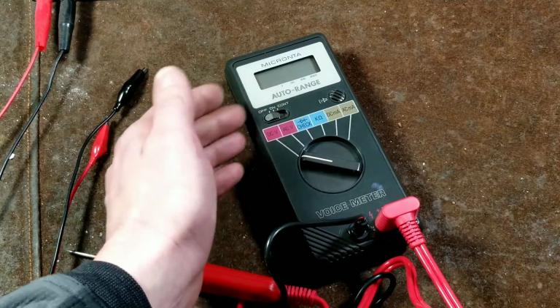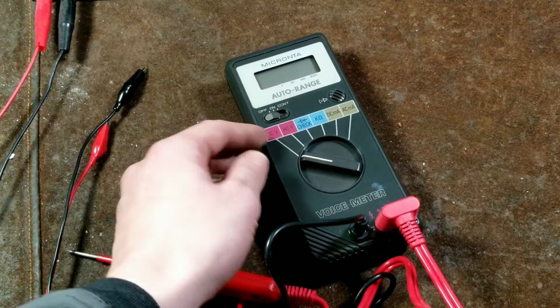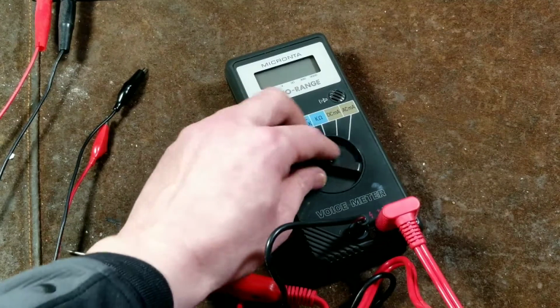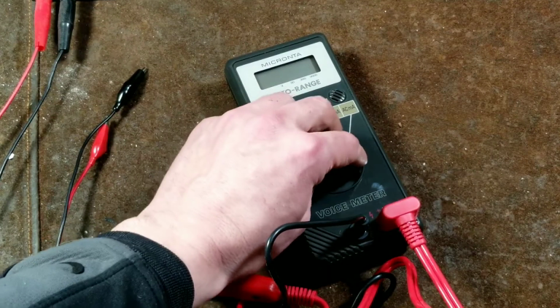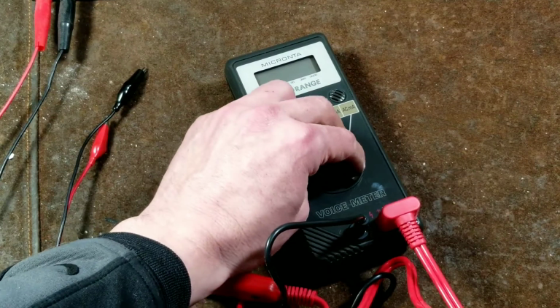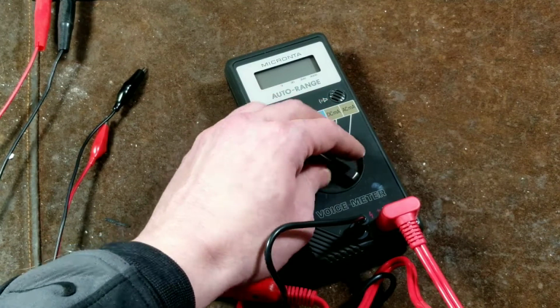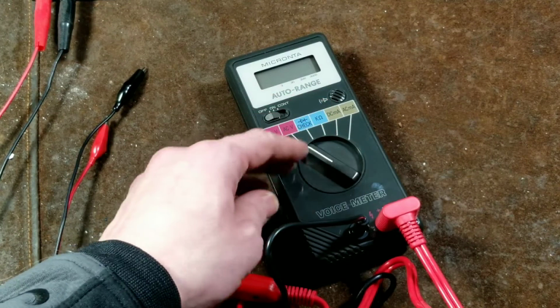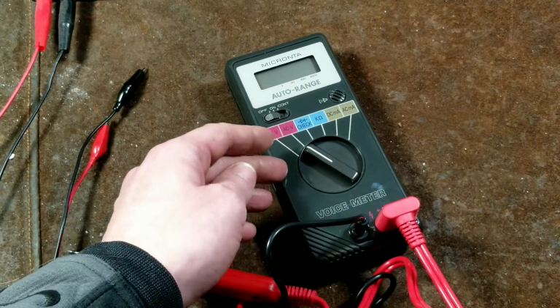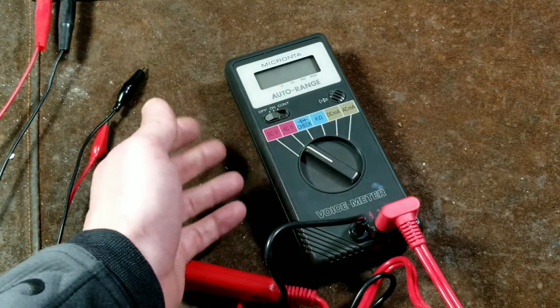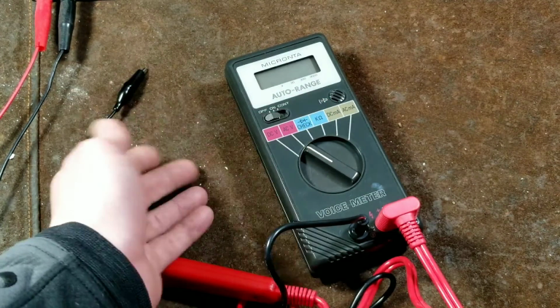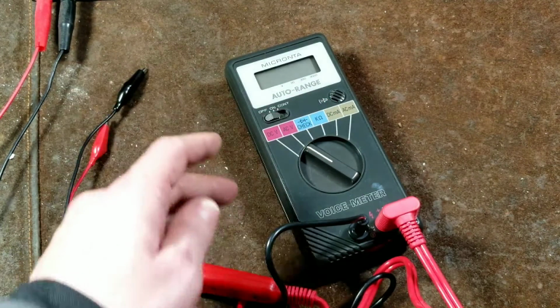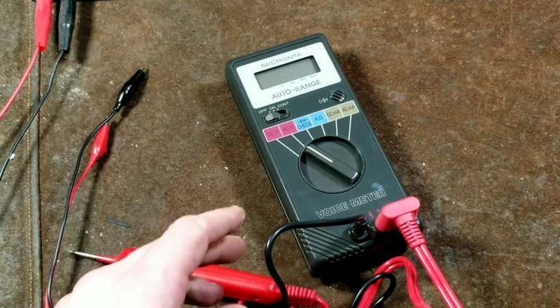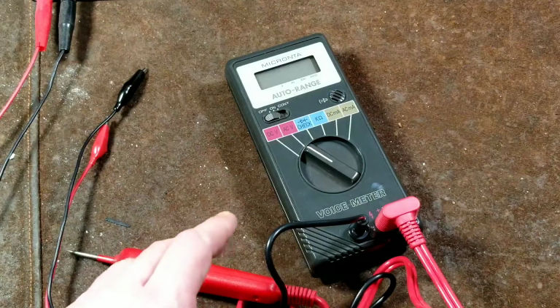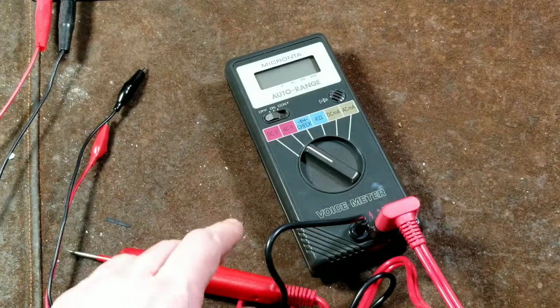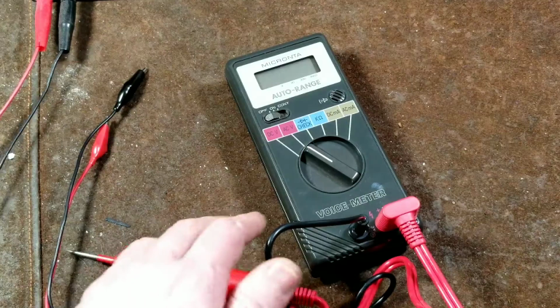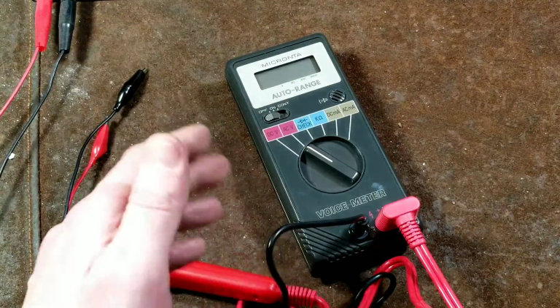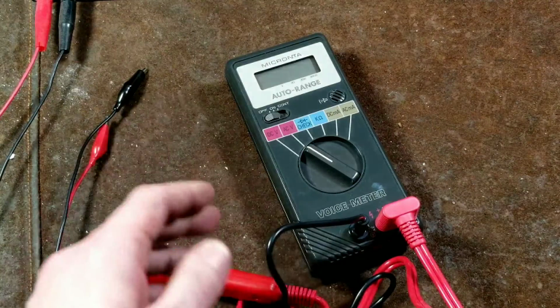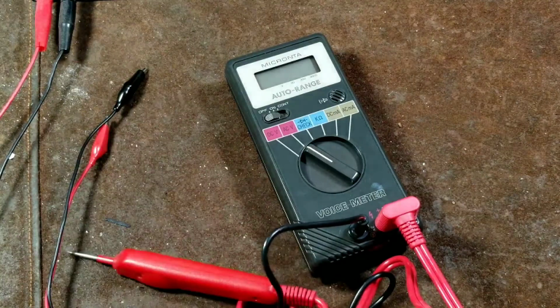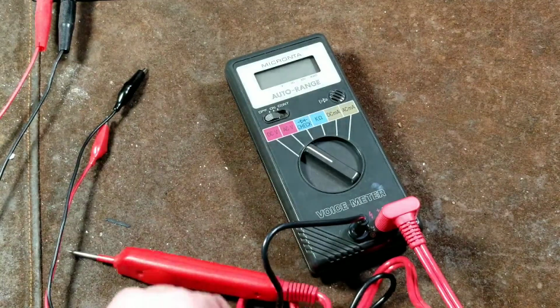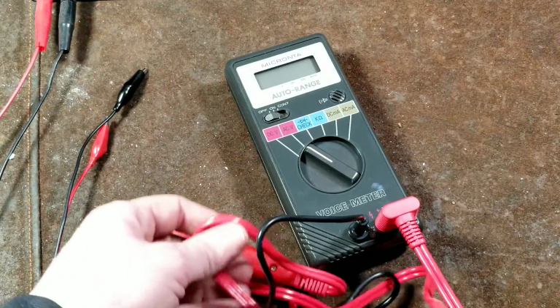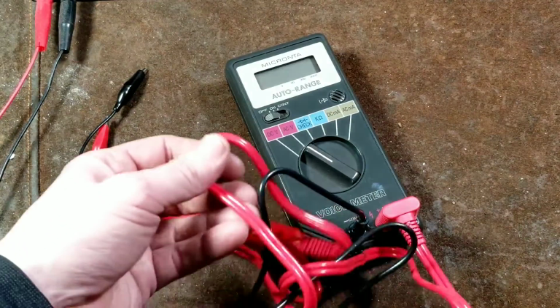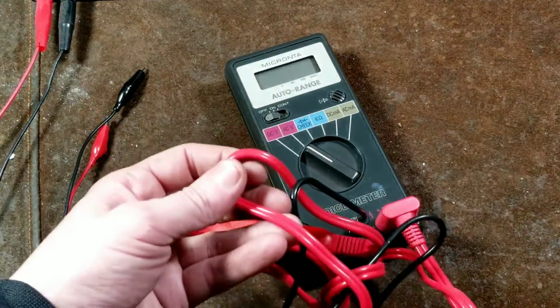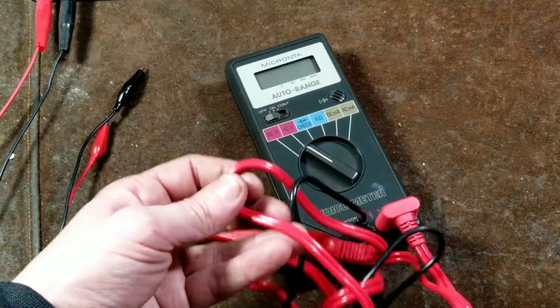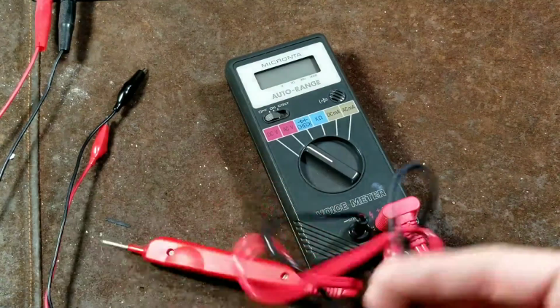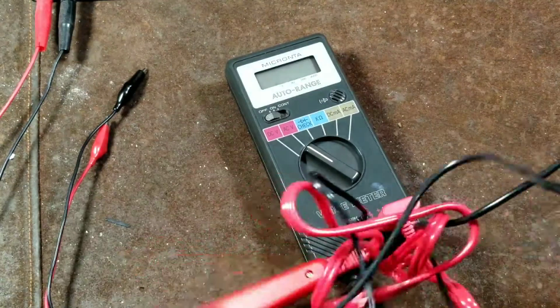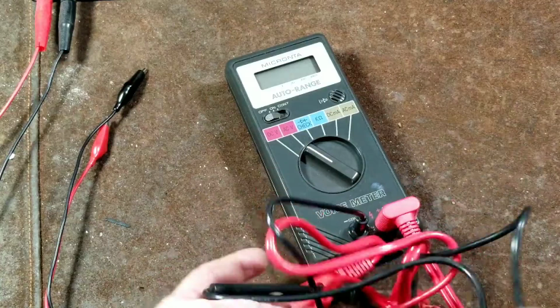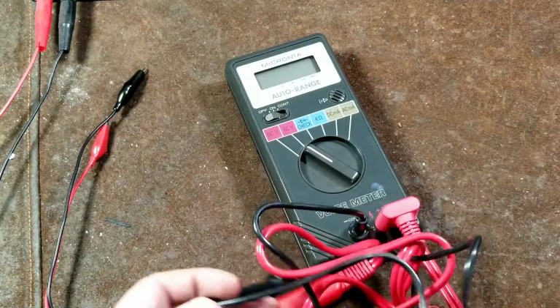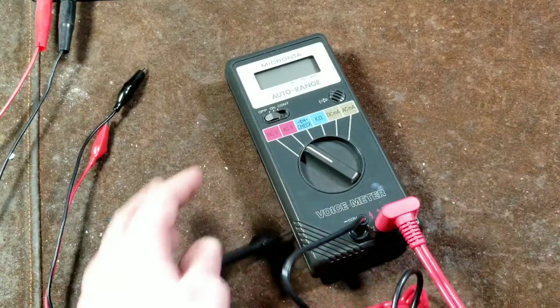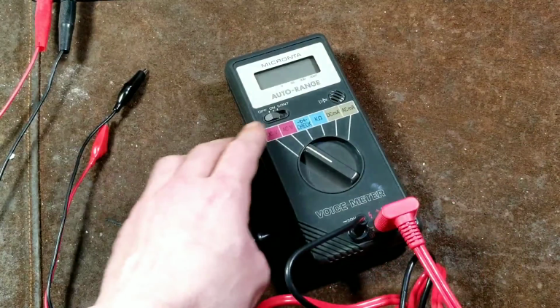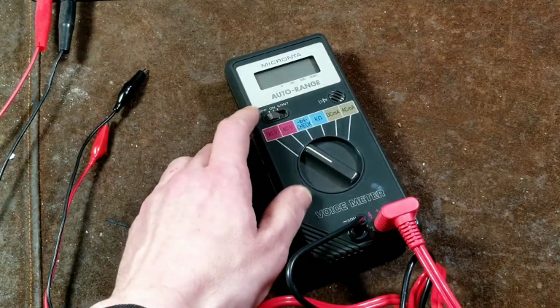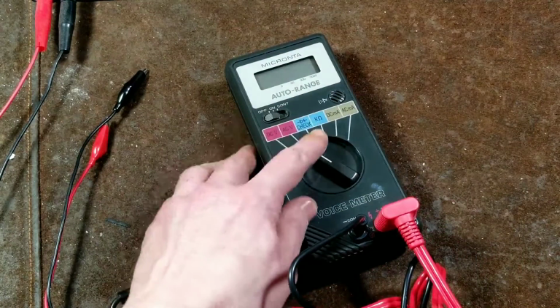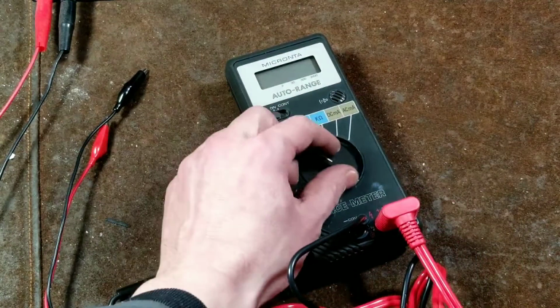This unit runs on four AA batteries and is only an averaging multimeter — it isn't a true RMS multimeter — but it generally works fine for most purposes and most usages.